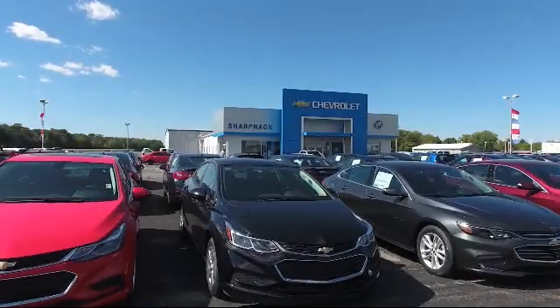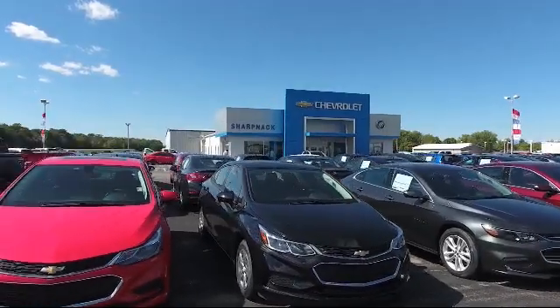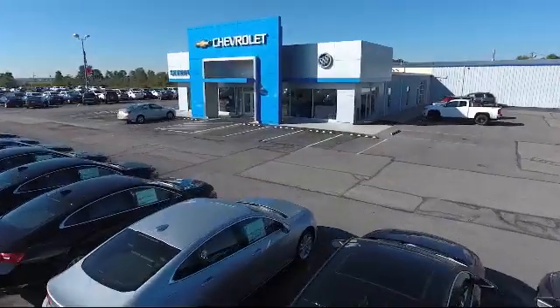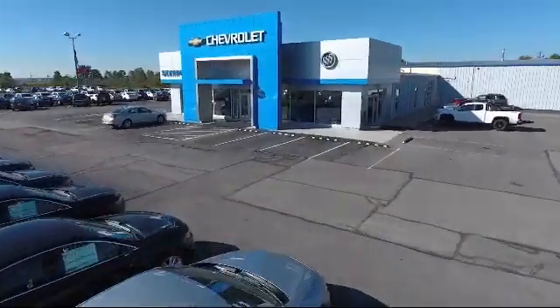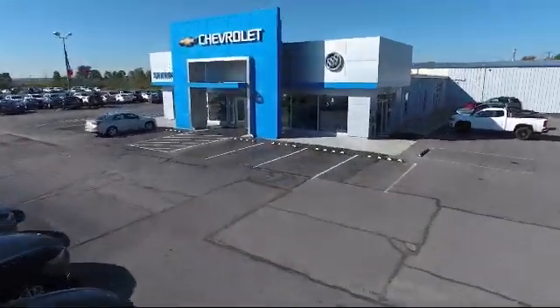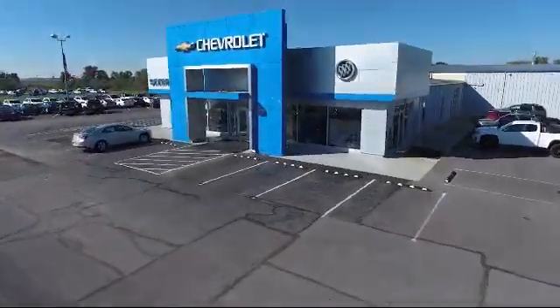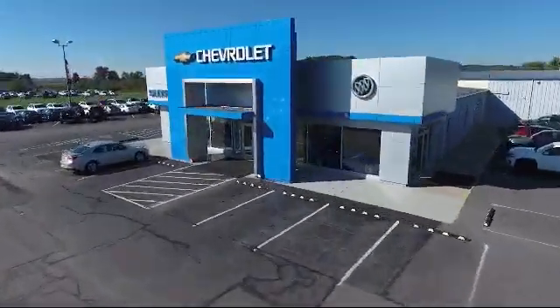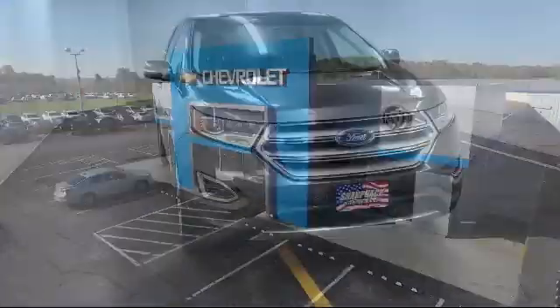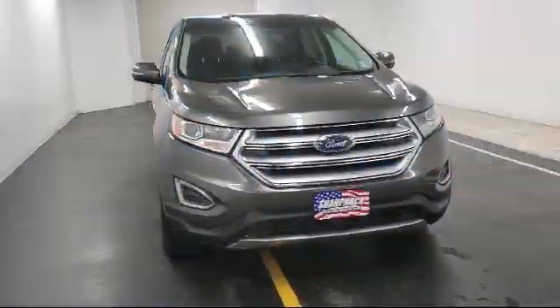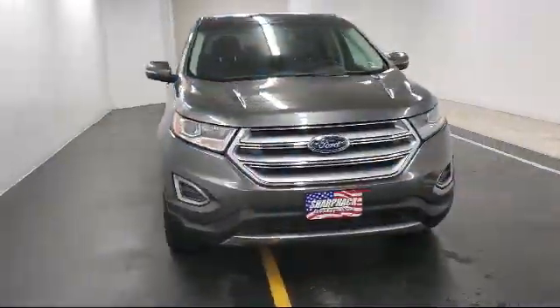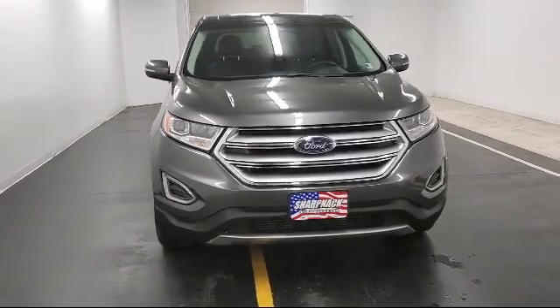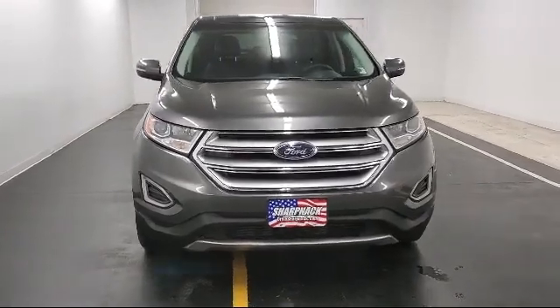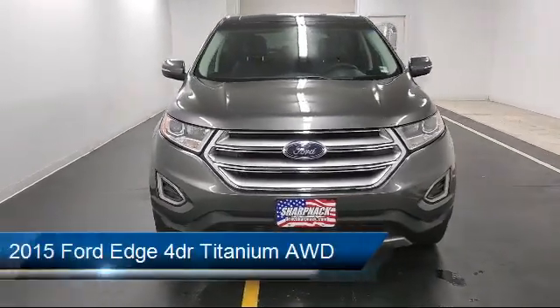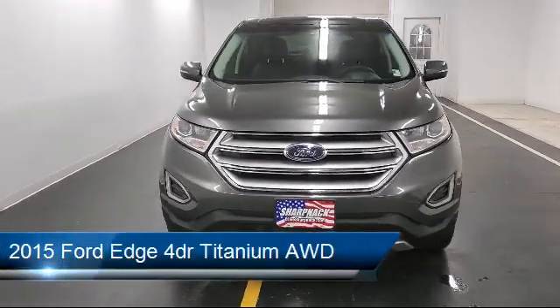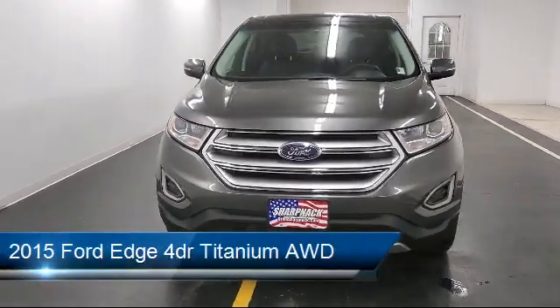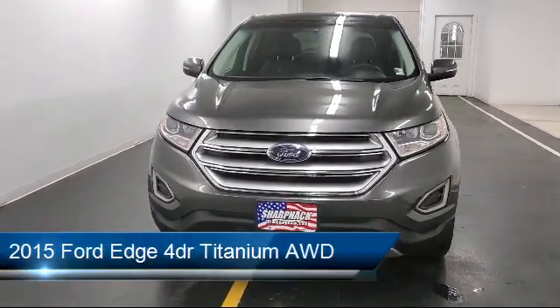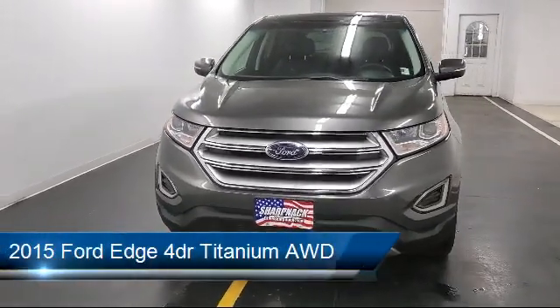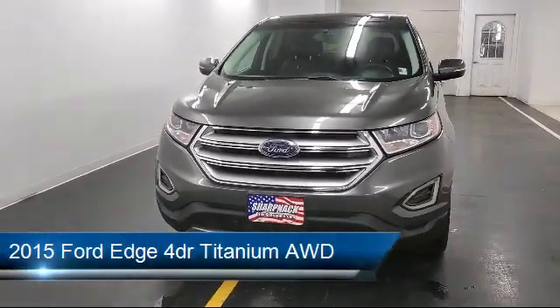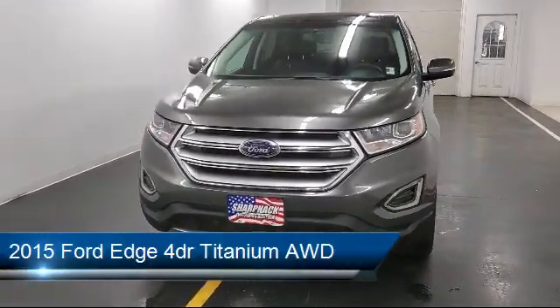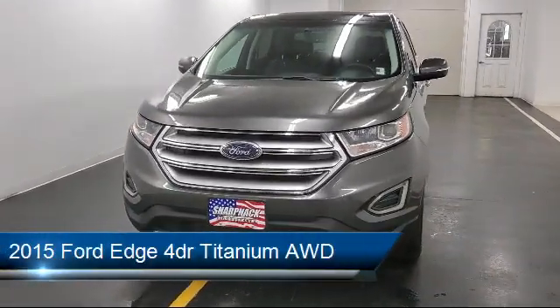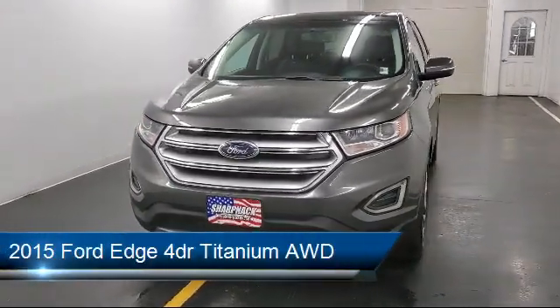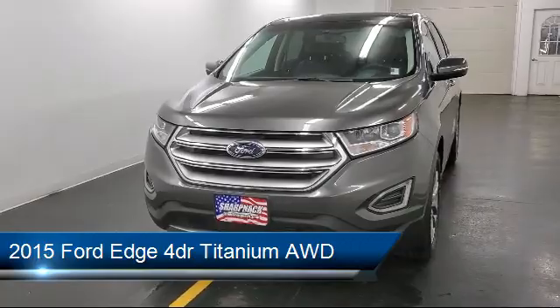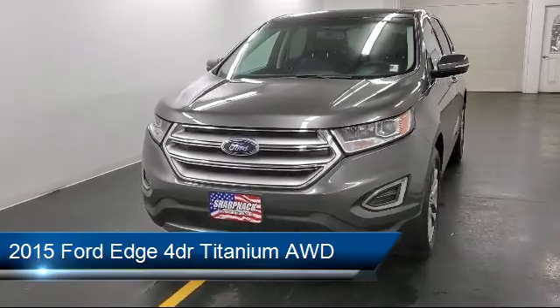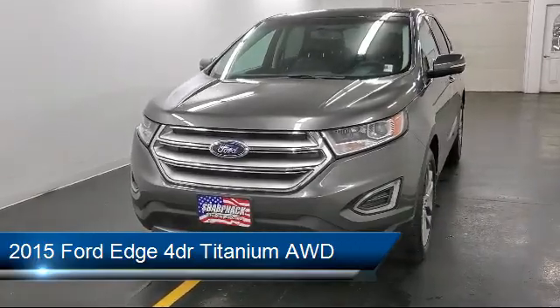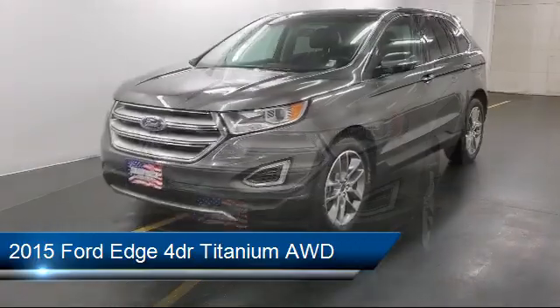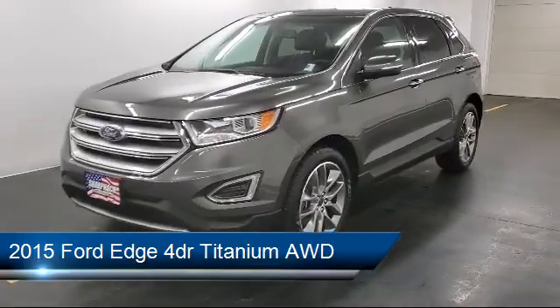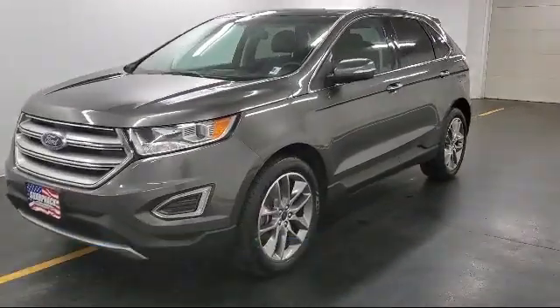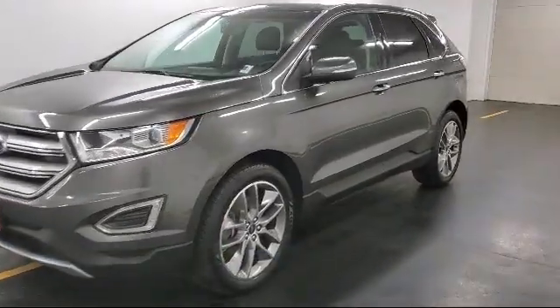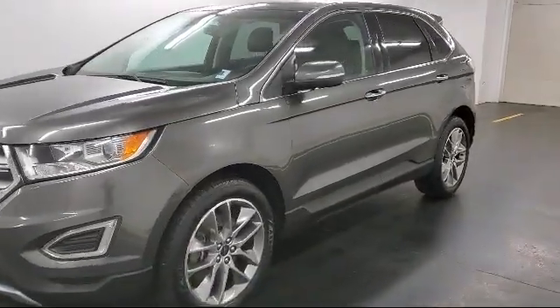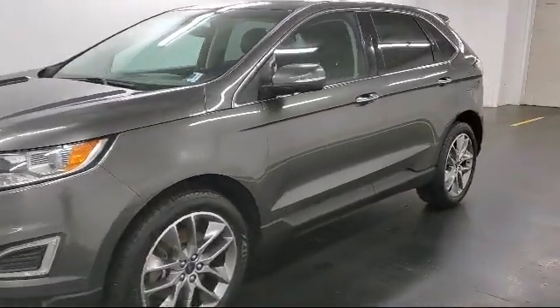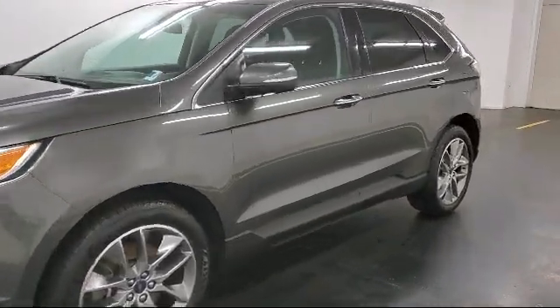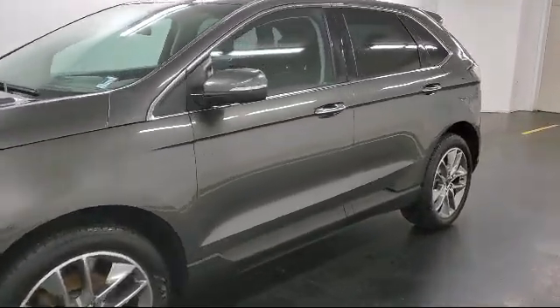Welcome to Sharp Knack Chevrolet Buick Cadillac, and here's a look at another one of our great vehicles from our inventory. It comes equipped with MP3 player, parking sensors, and a safety canopy system curtain with first and second row airbags.